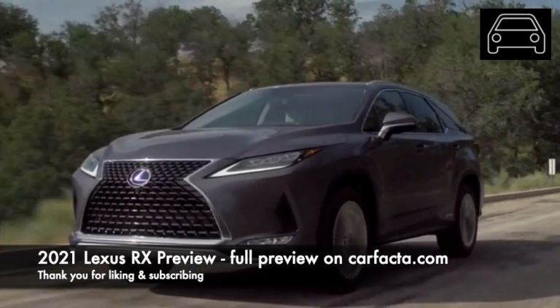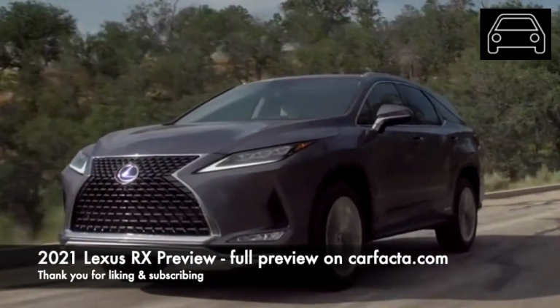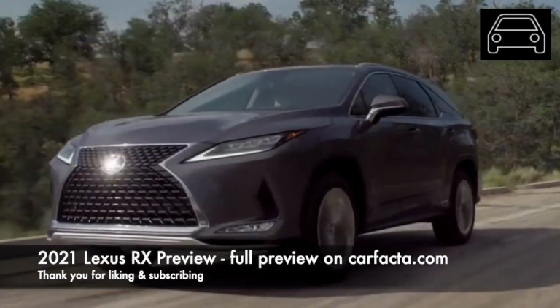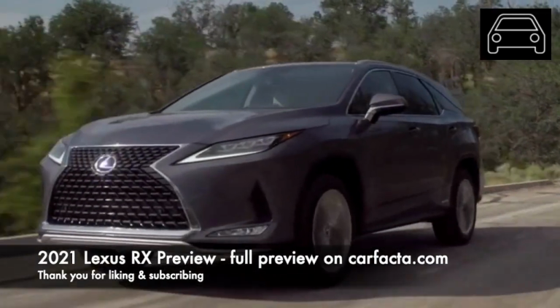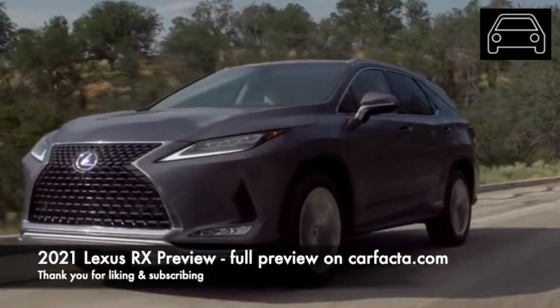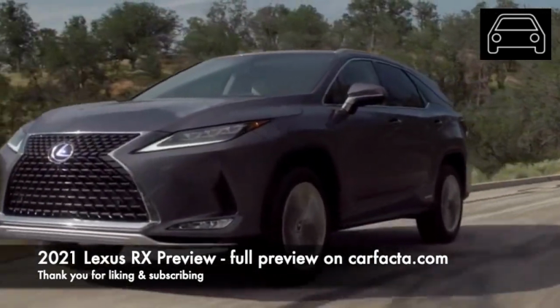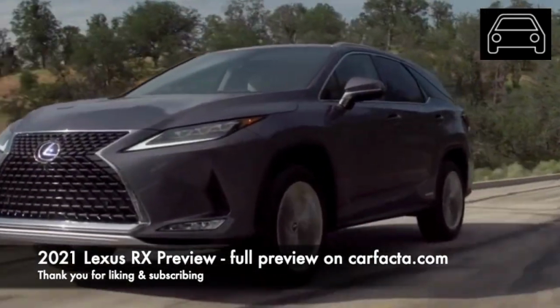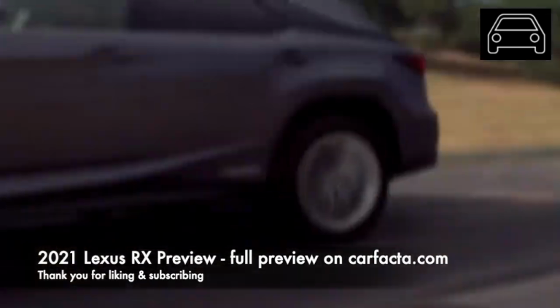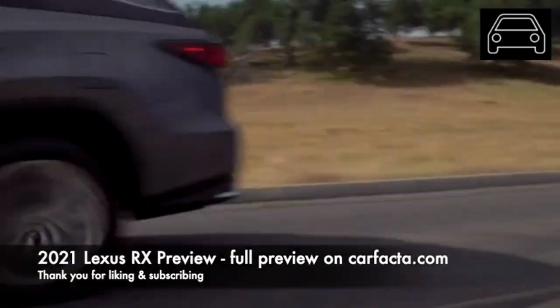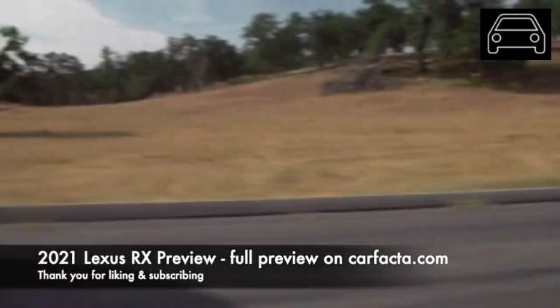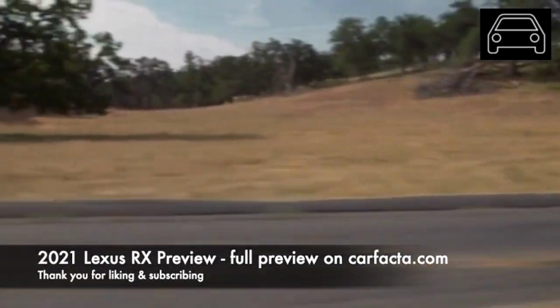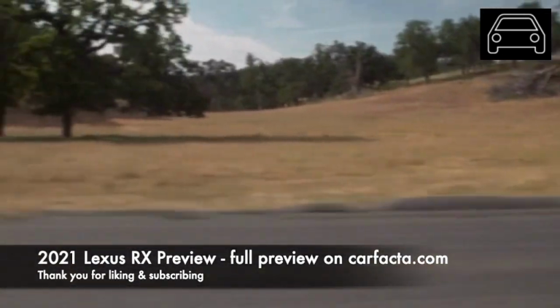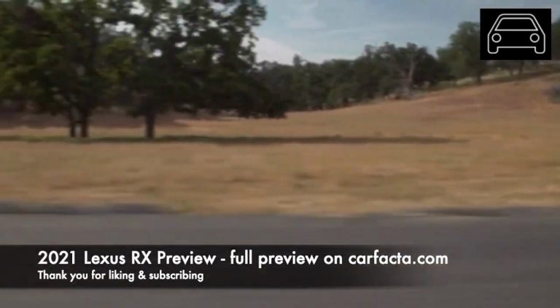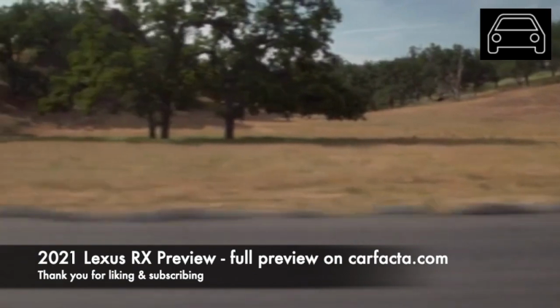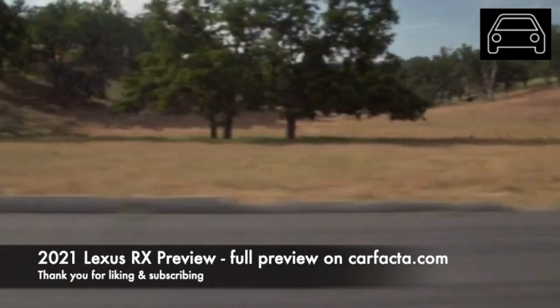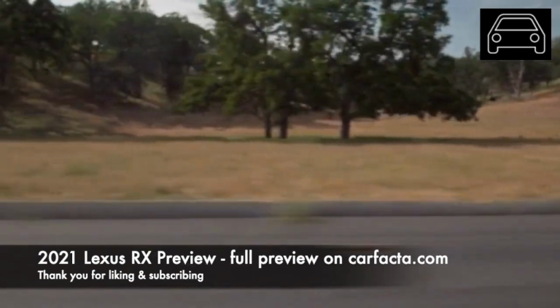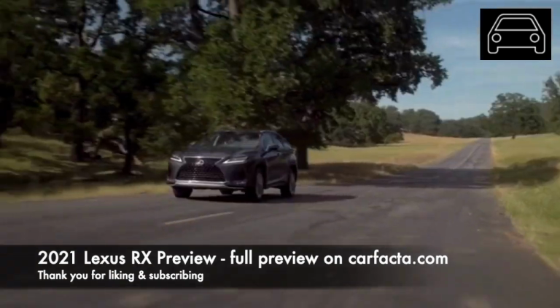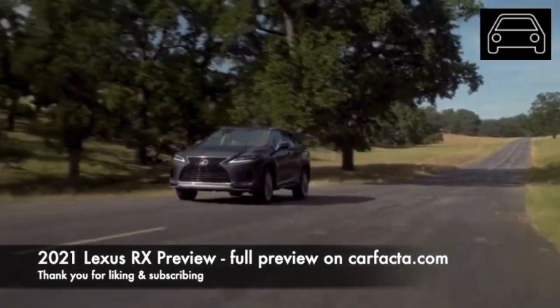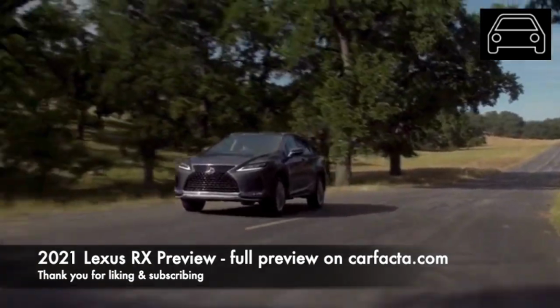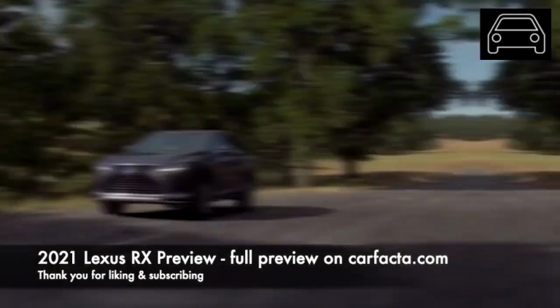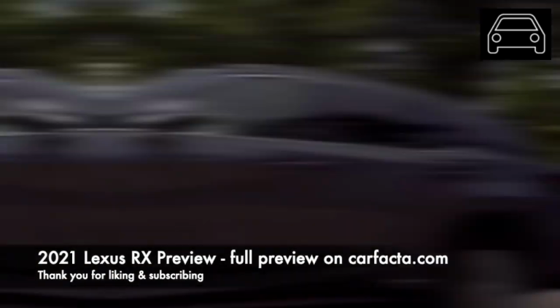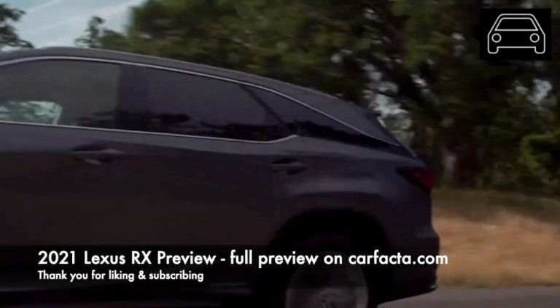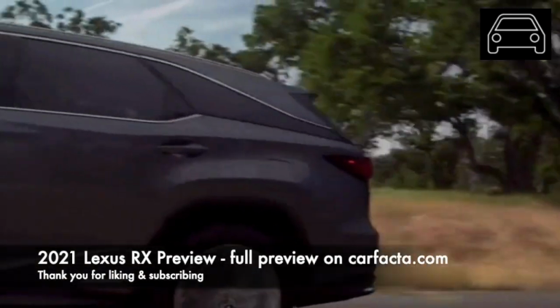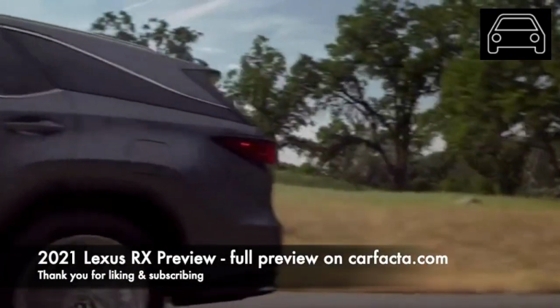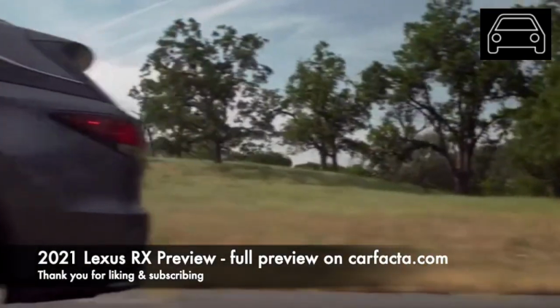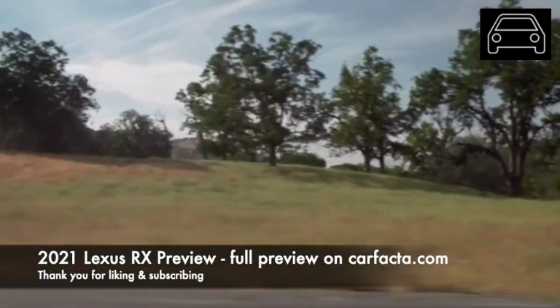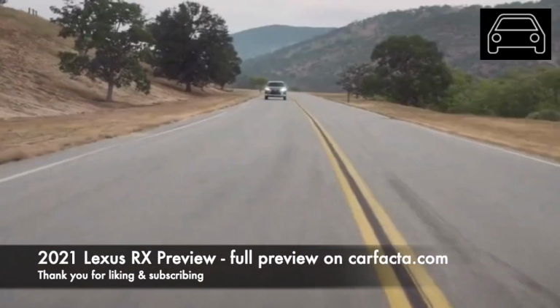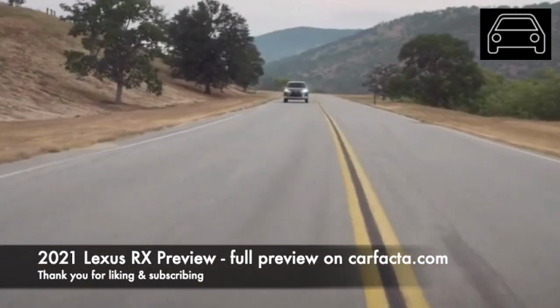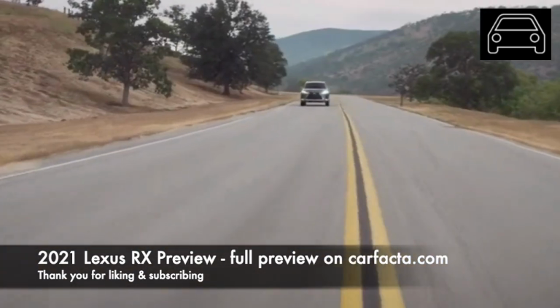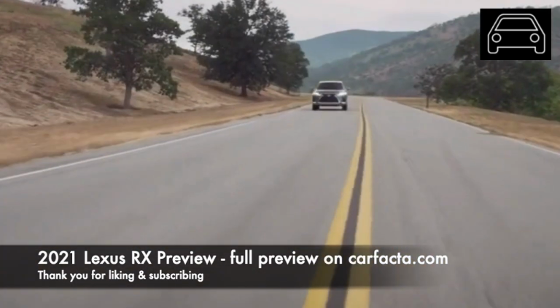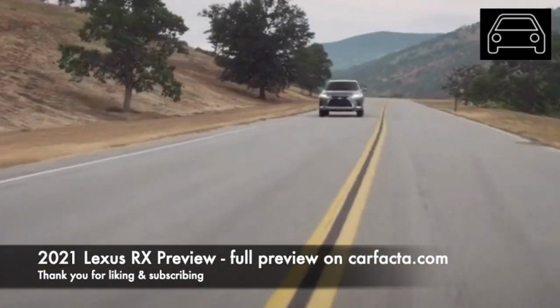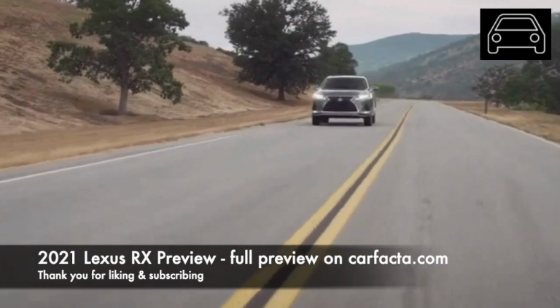Right now, there is not too much insight about the 2021 model year Lexus from the automotive press. That's because Lexus is waiting to debut the vehicle in the spring of 2020.